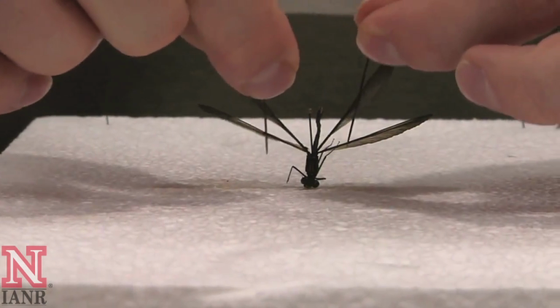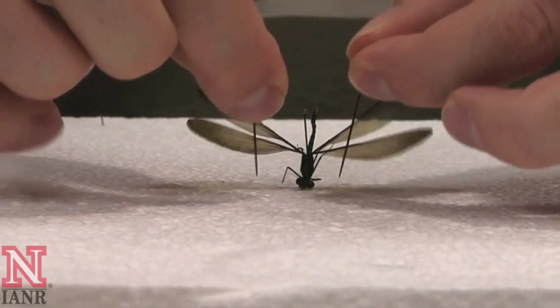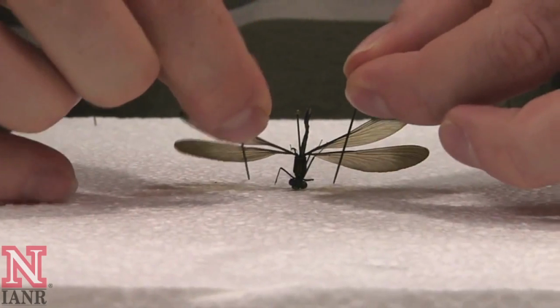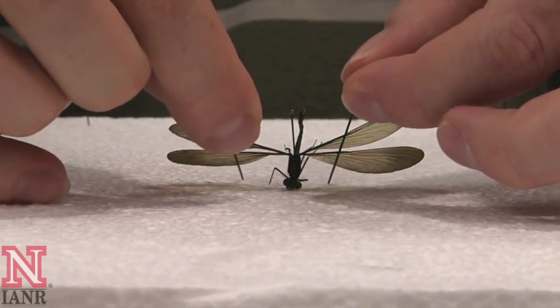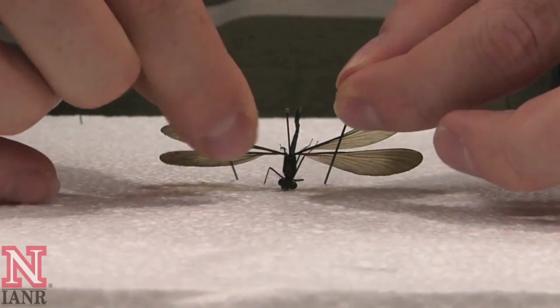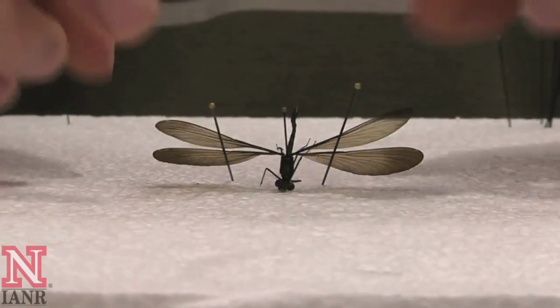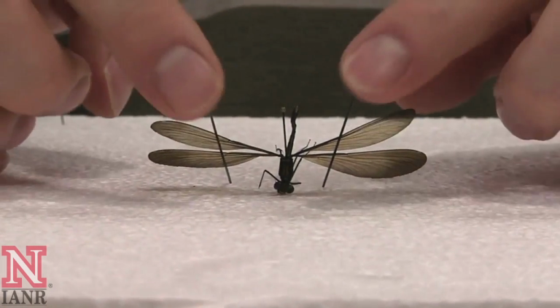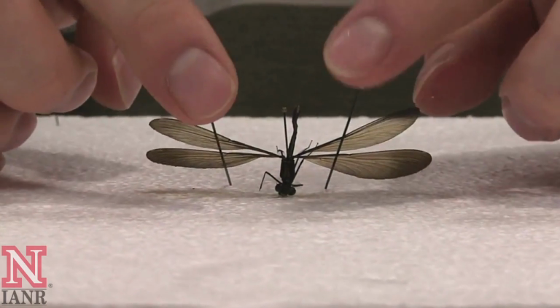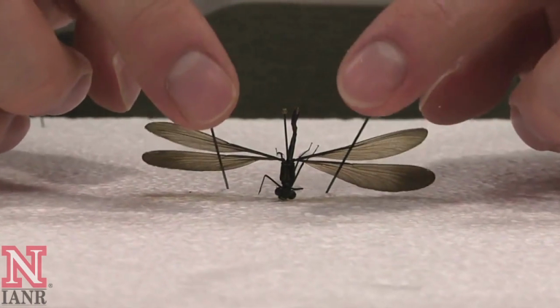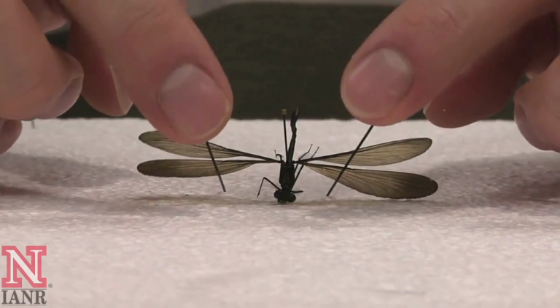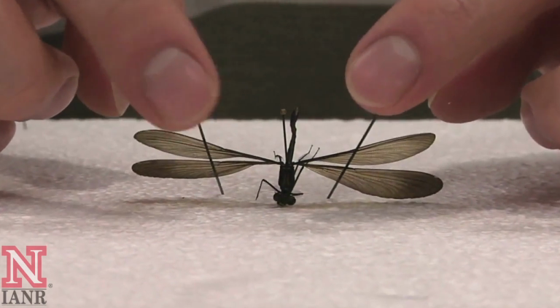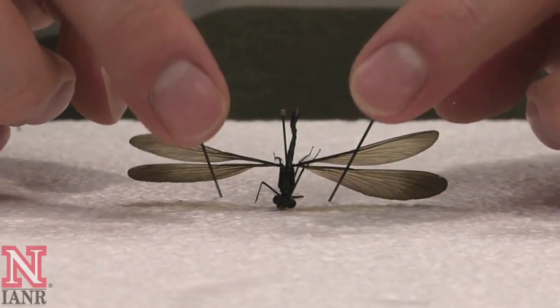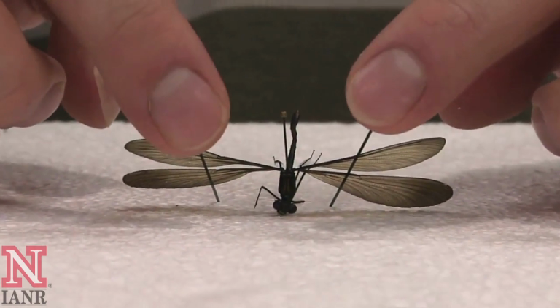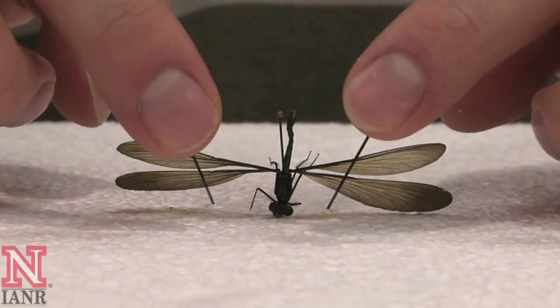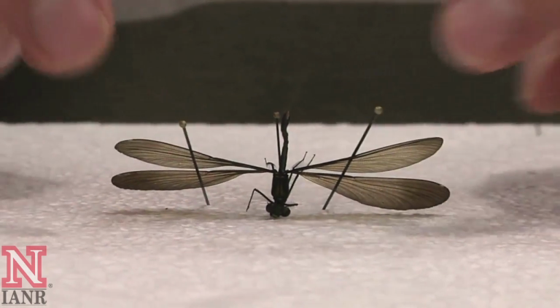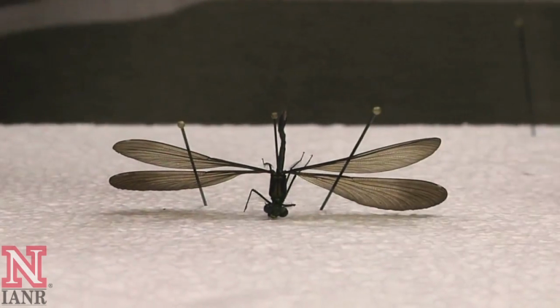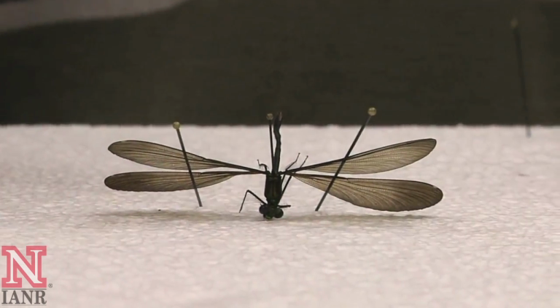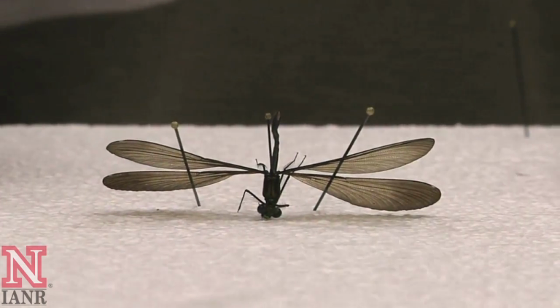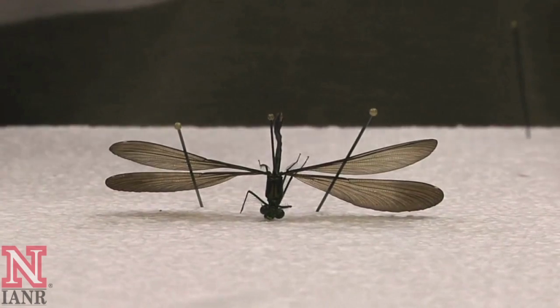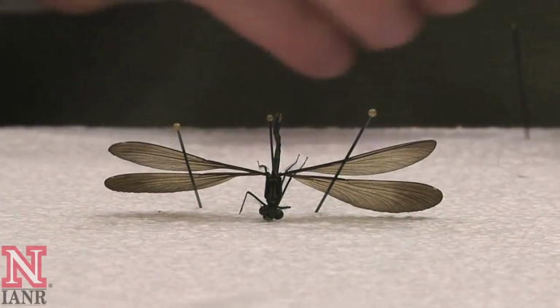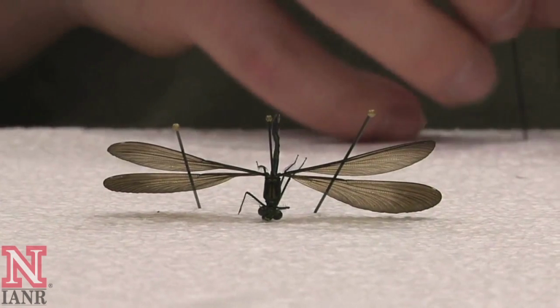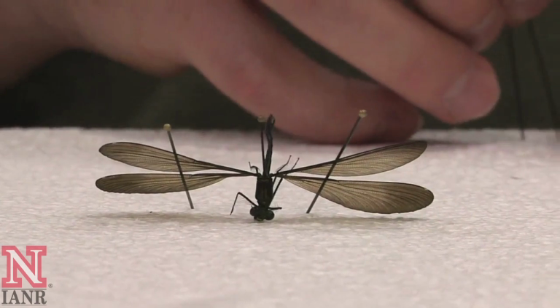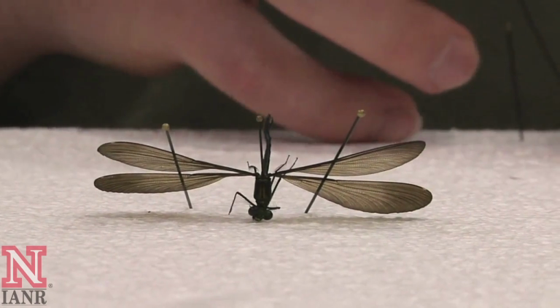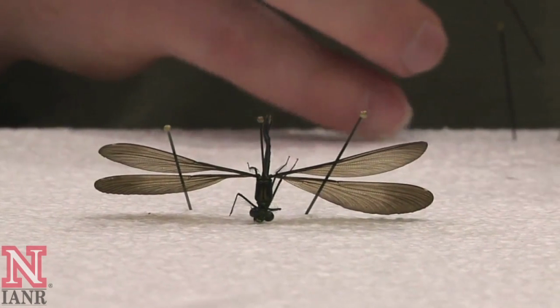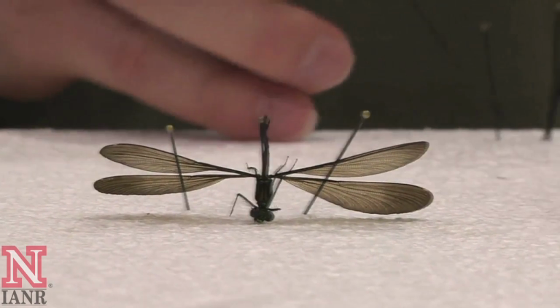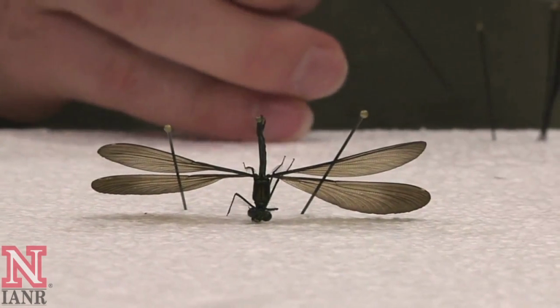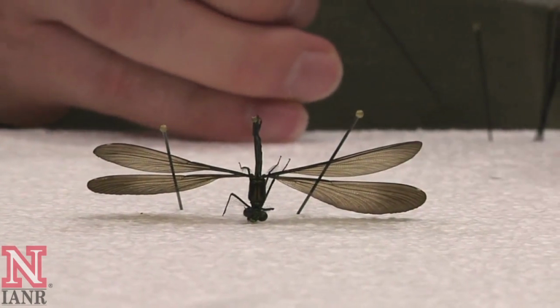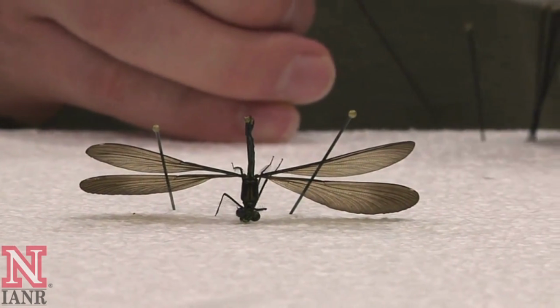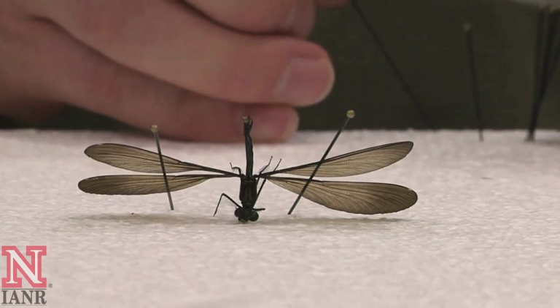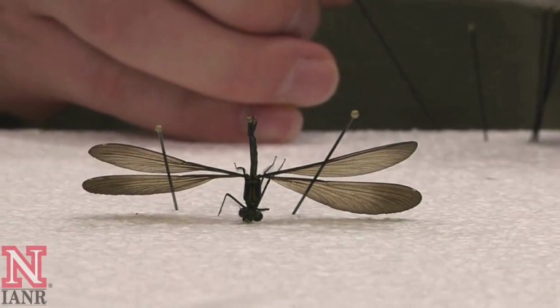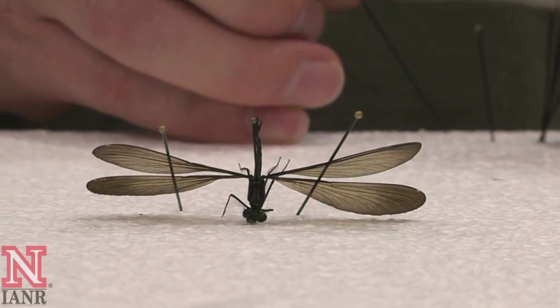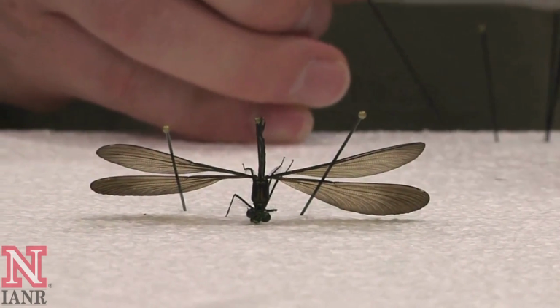With damselflies, the wing venation is very important for identification. Spreading the wings out in this manner would help a specialist in identification of the species.